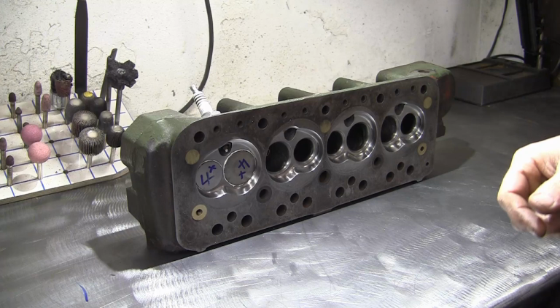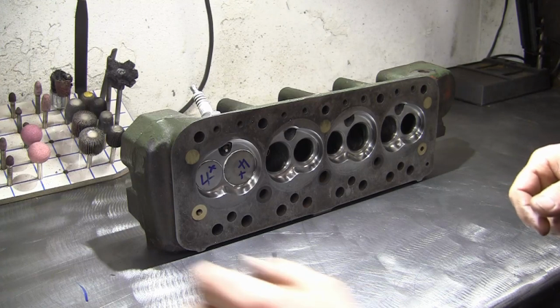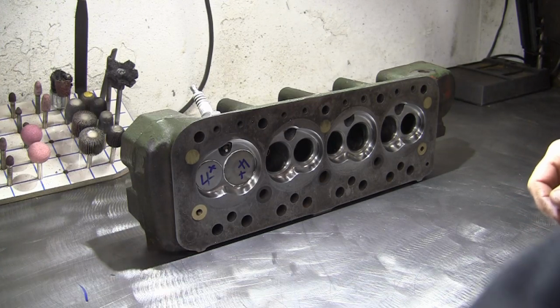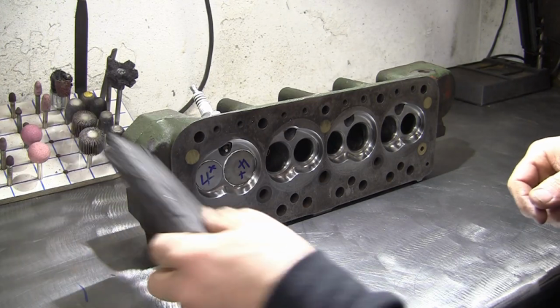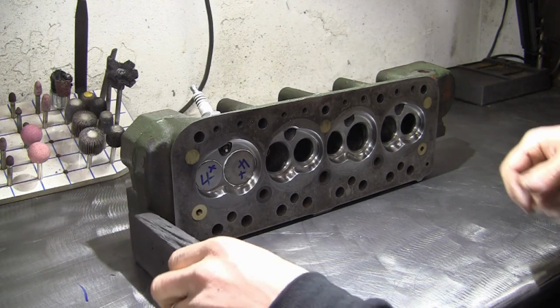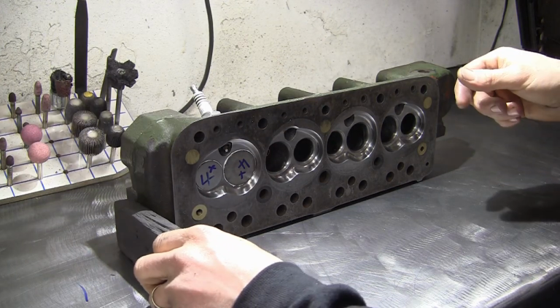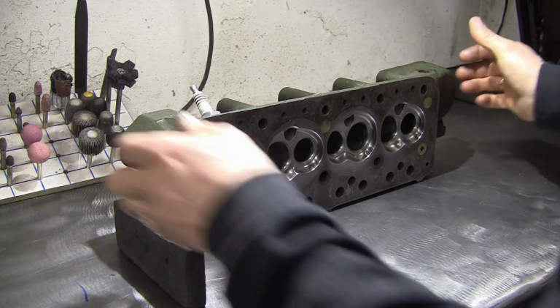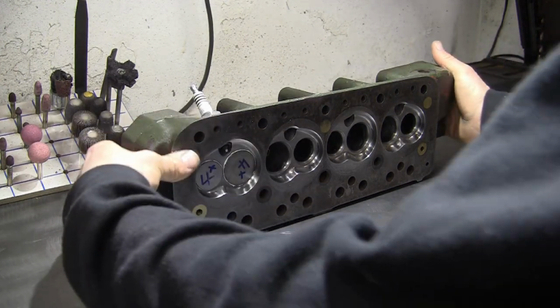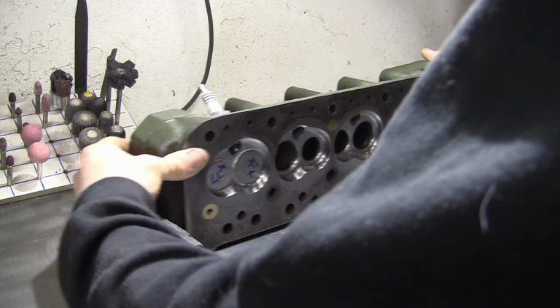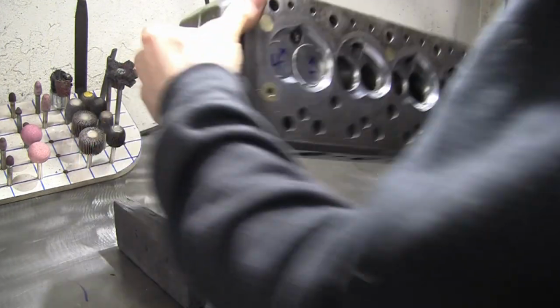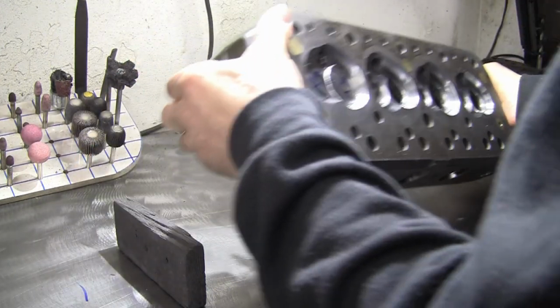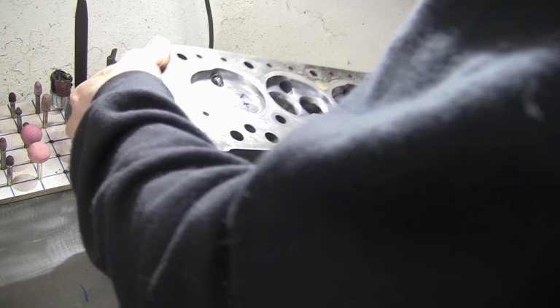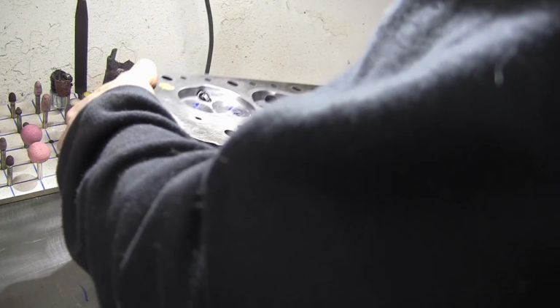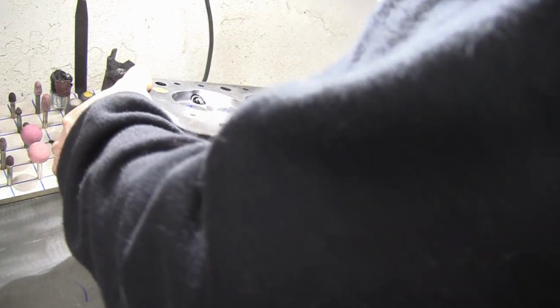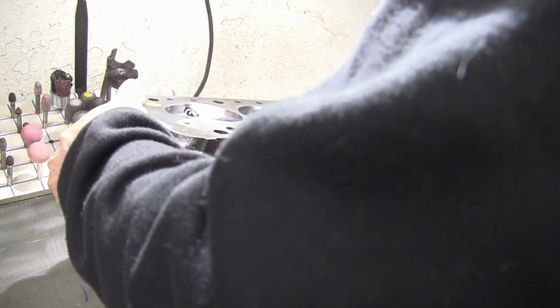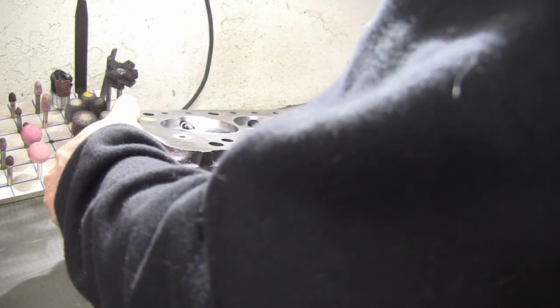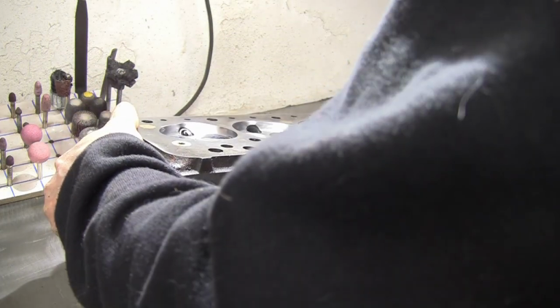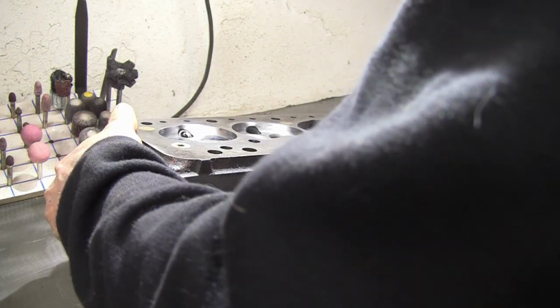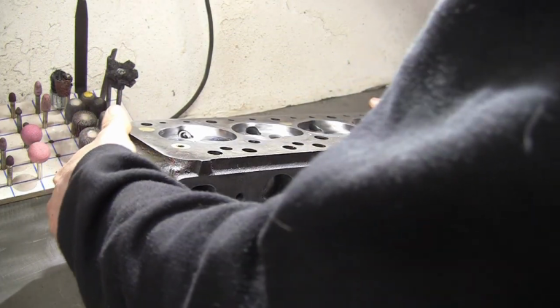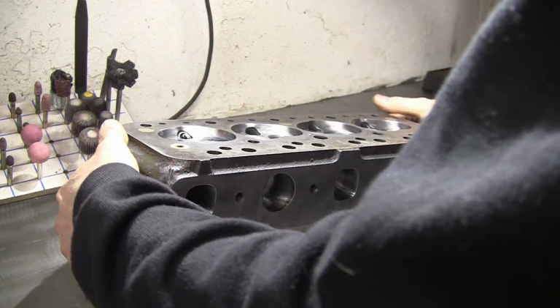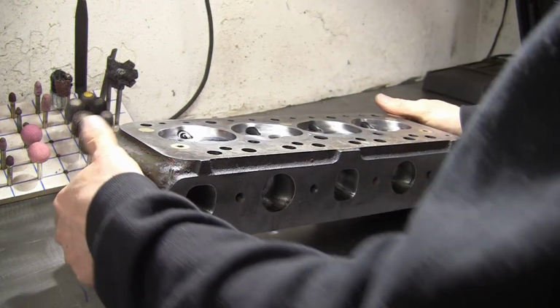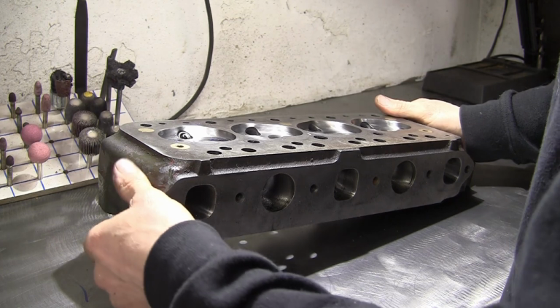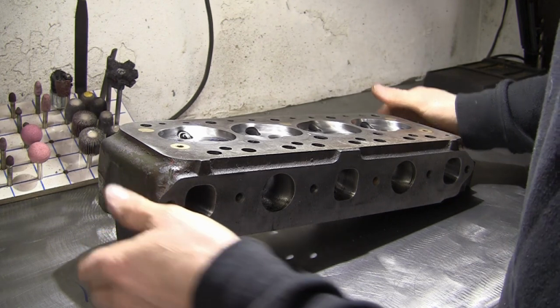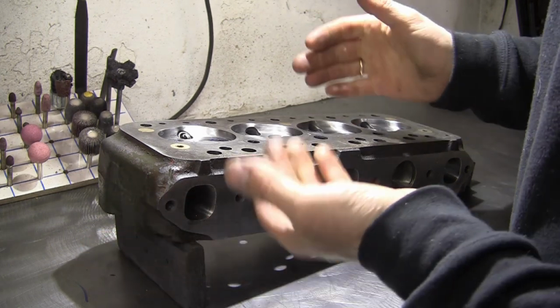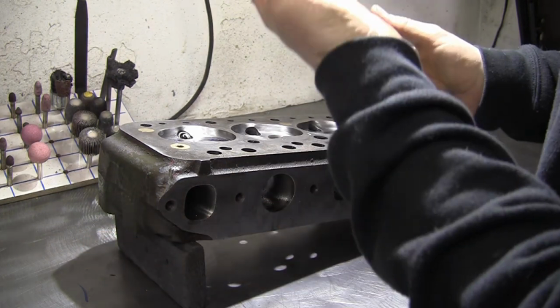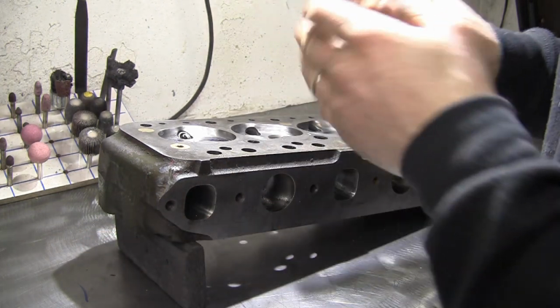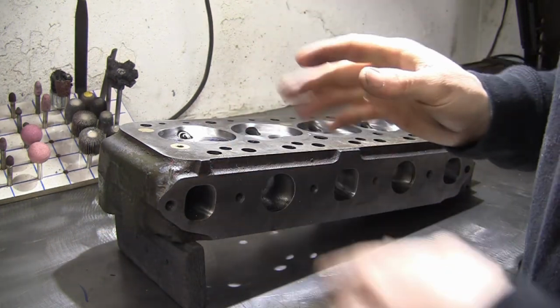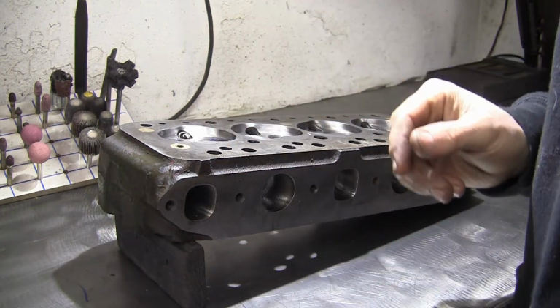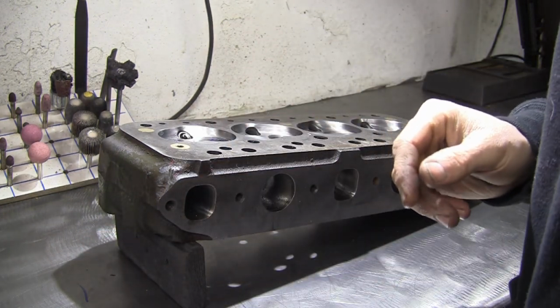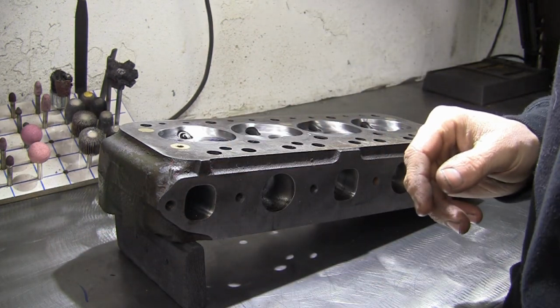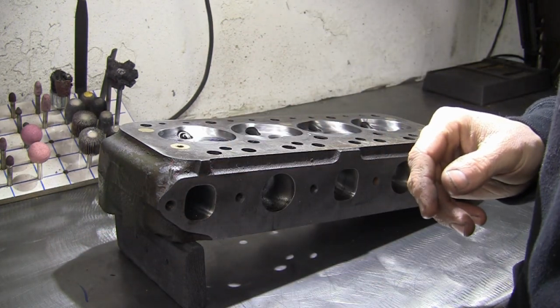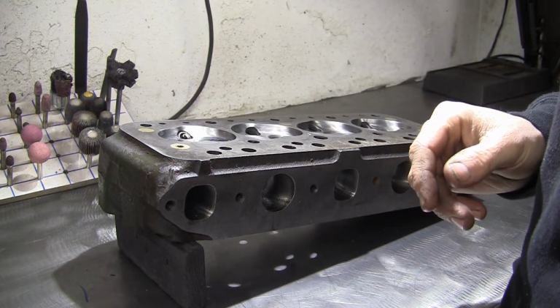I'm just going to prop the end of the head up on a little wedge of wood here. Obviously if I put it face down, it's going to push the valves out. So we'll put it on that wedge of wood and then we can leave it like that.